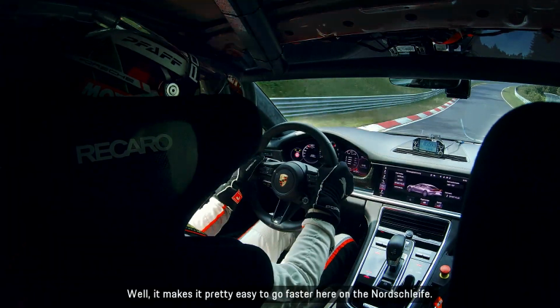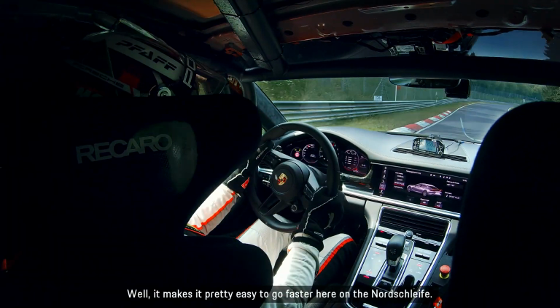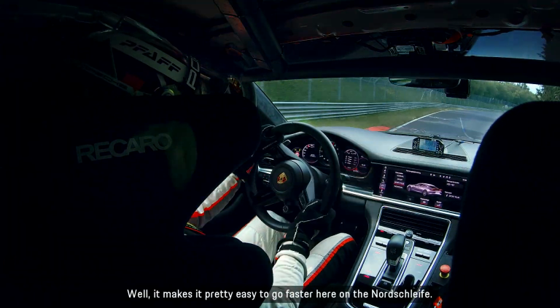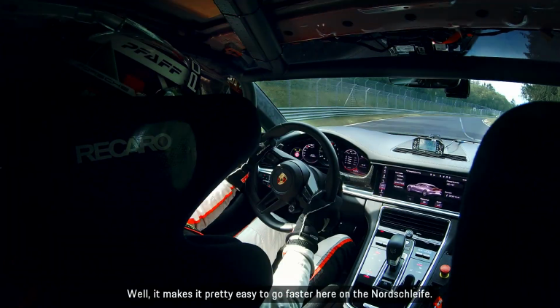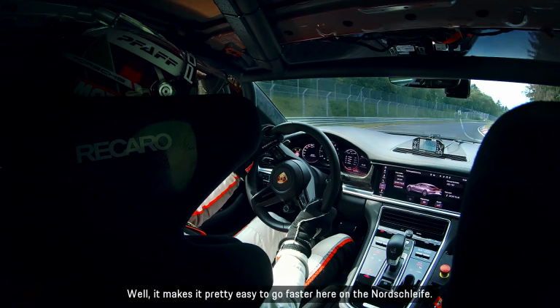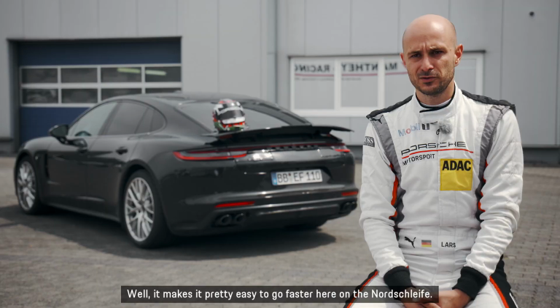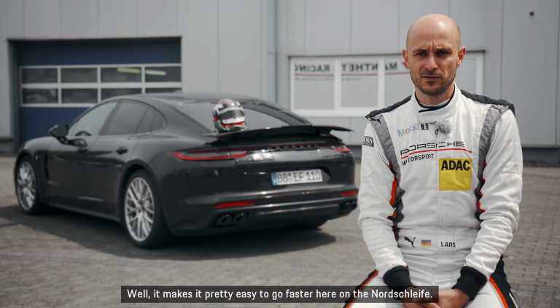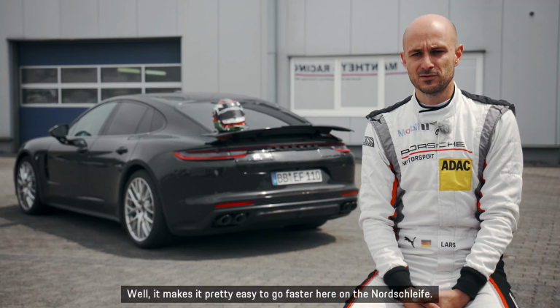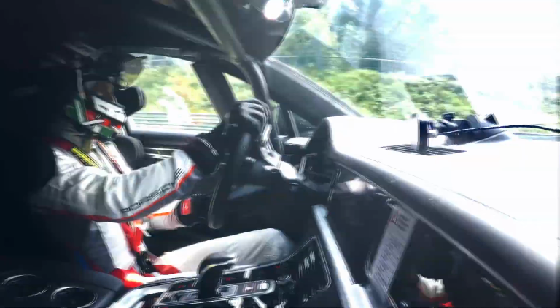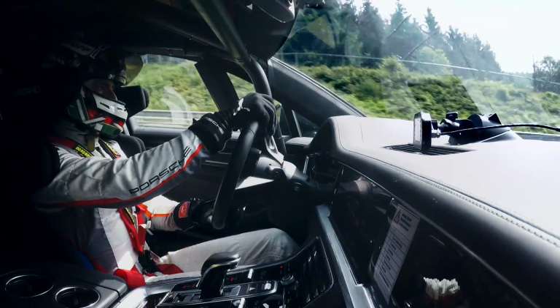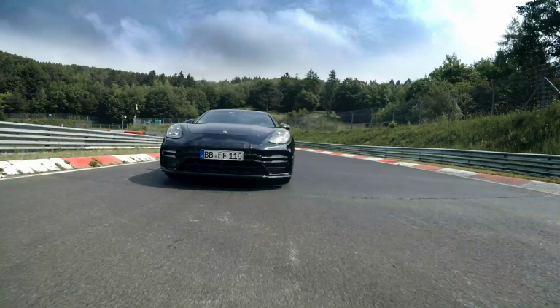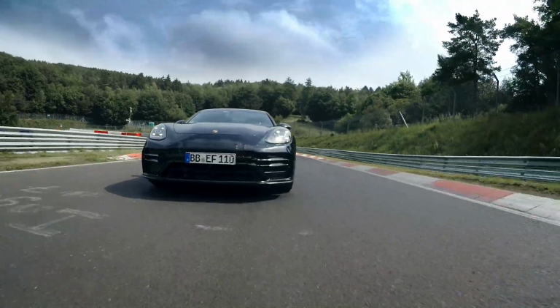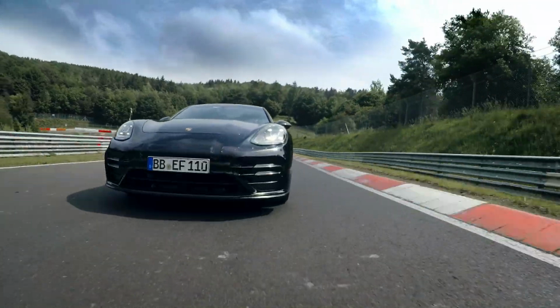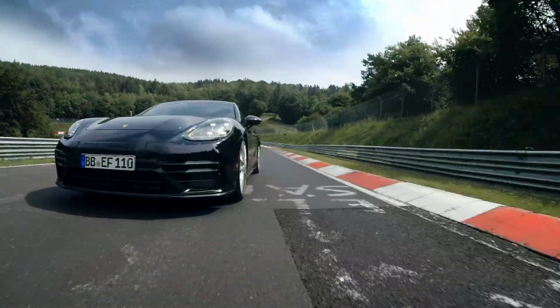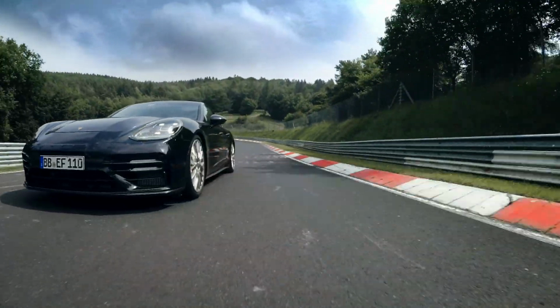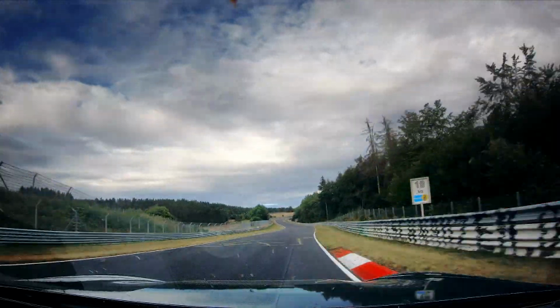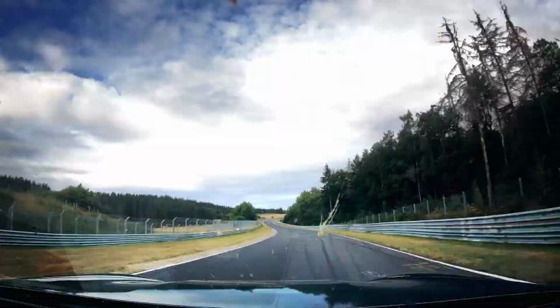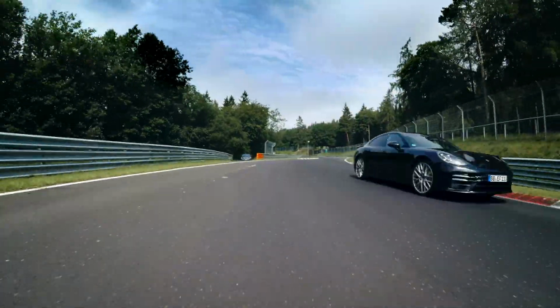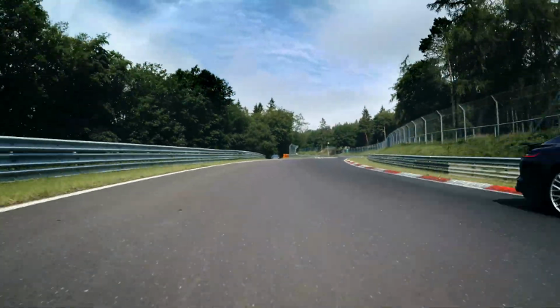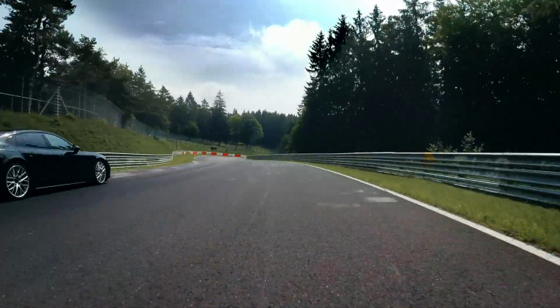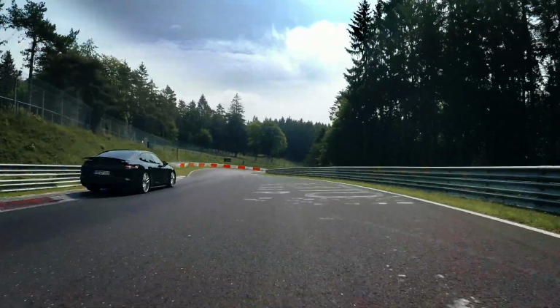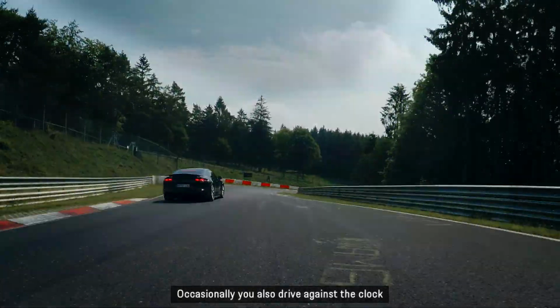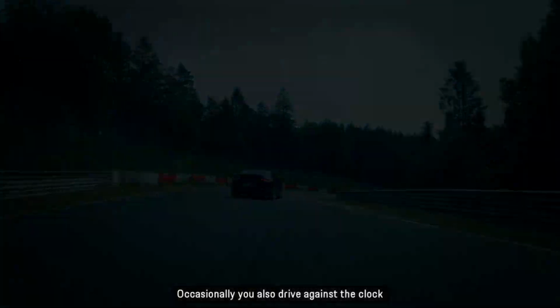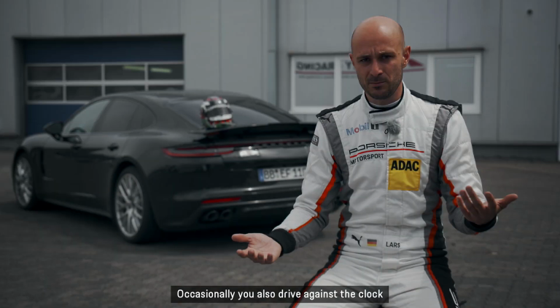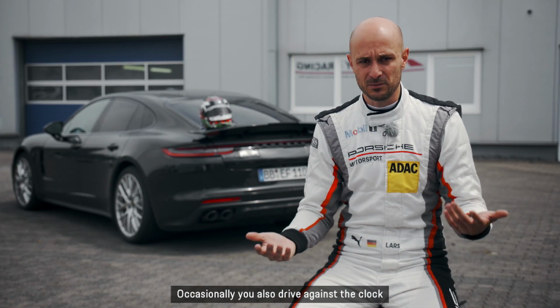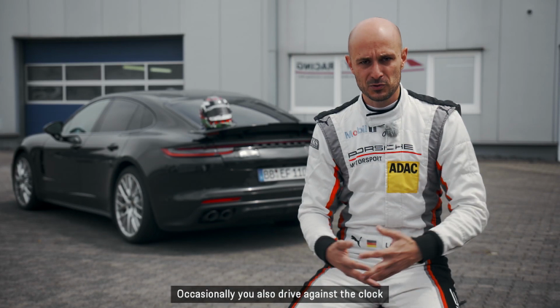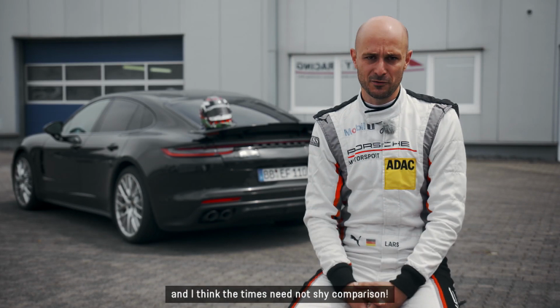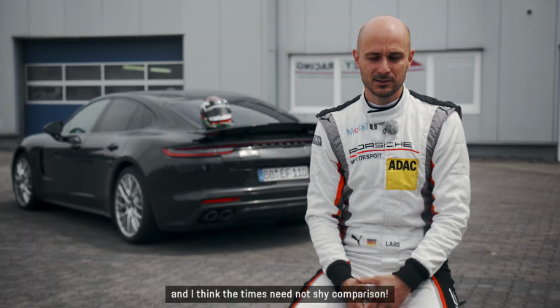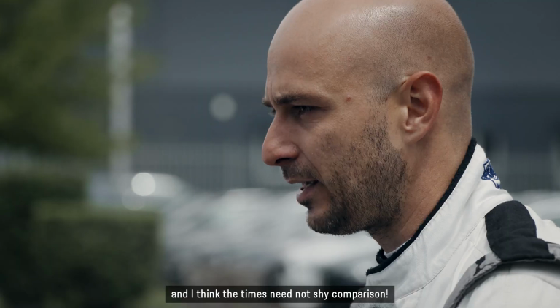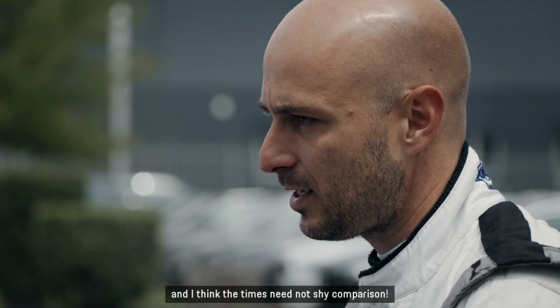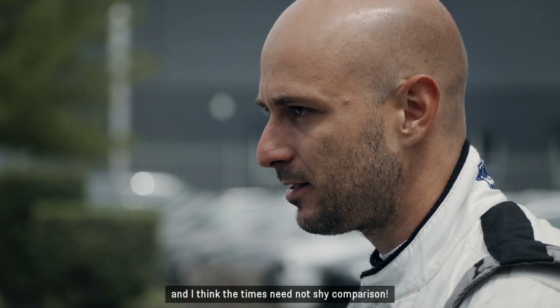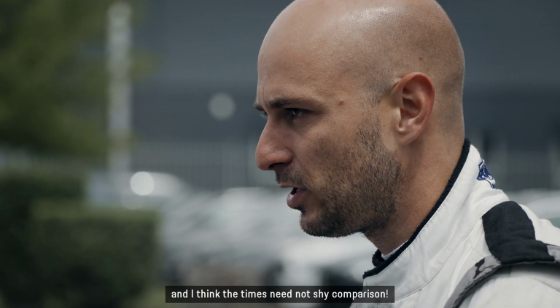It makes it pretty easy to go faster here on the Nordschleife. Occasionally you also drive against the clock, and I think the times need not shy away from comparisons.